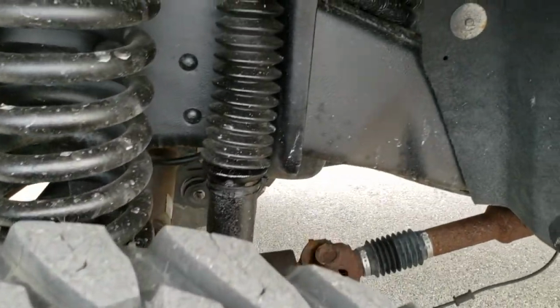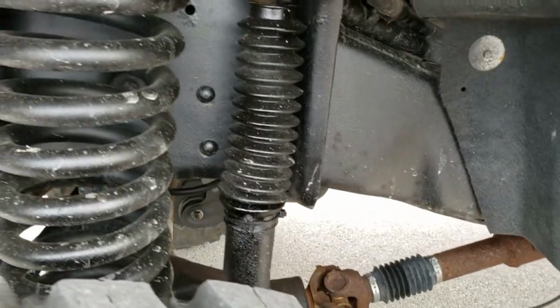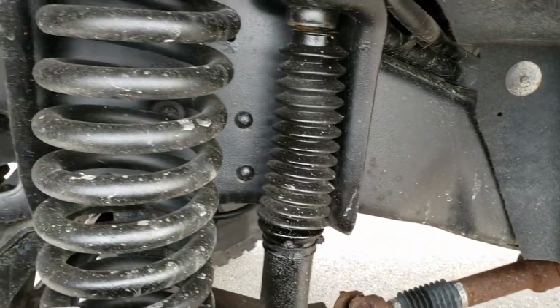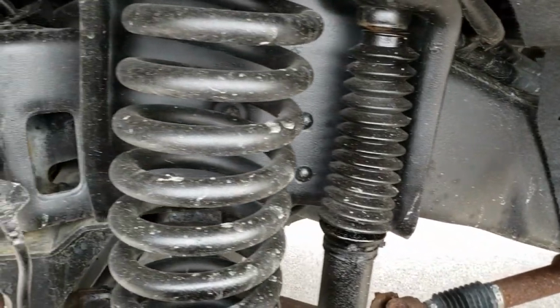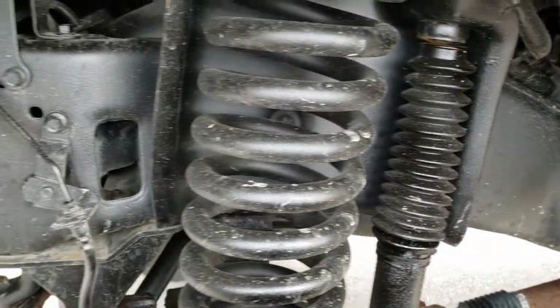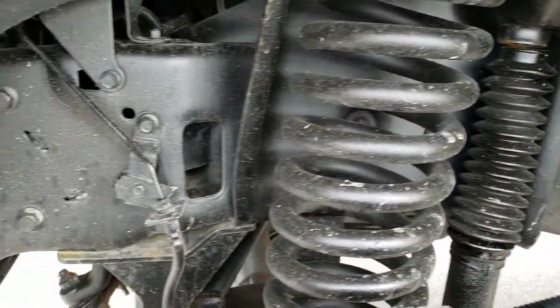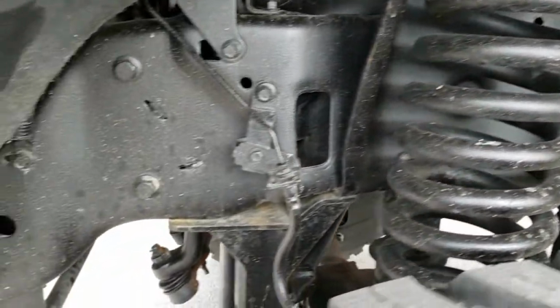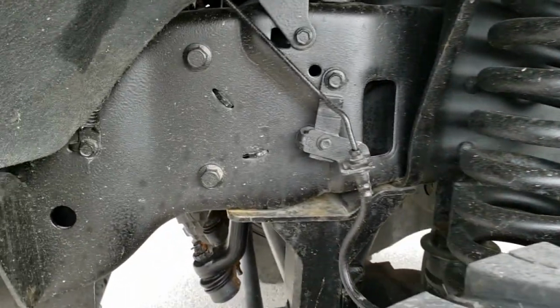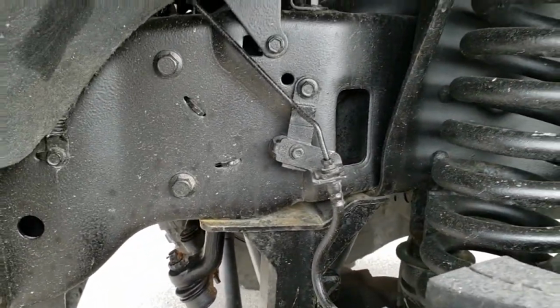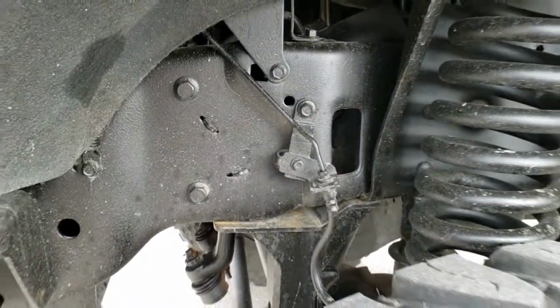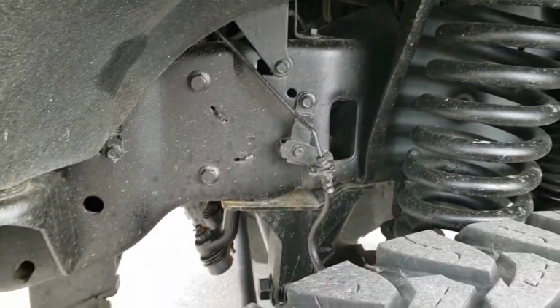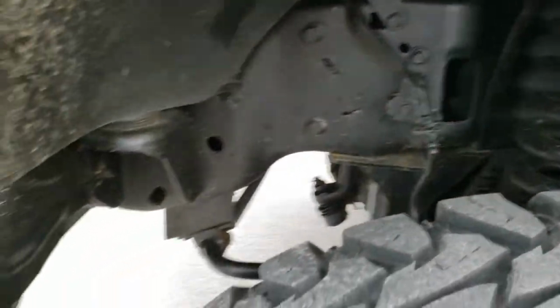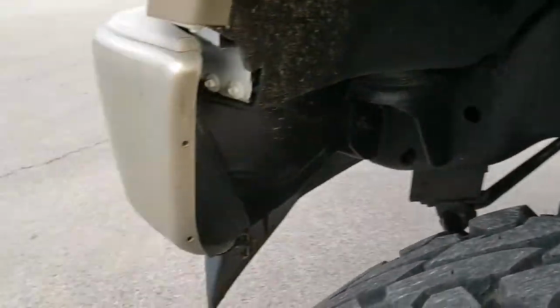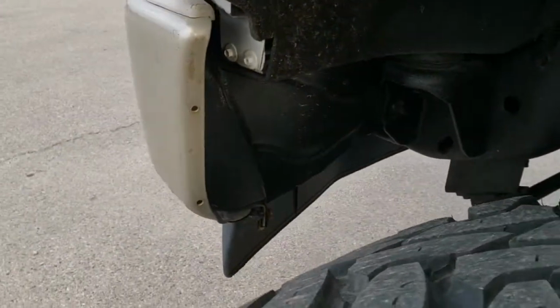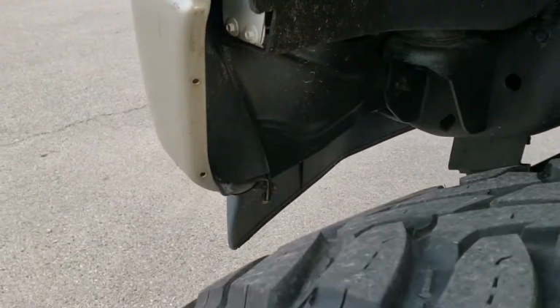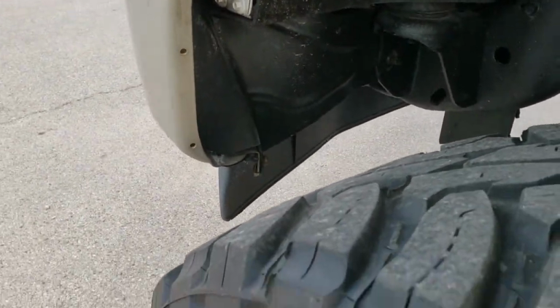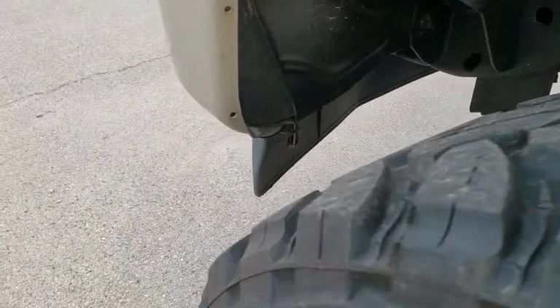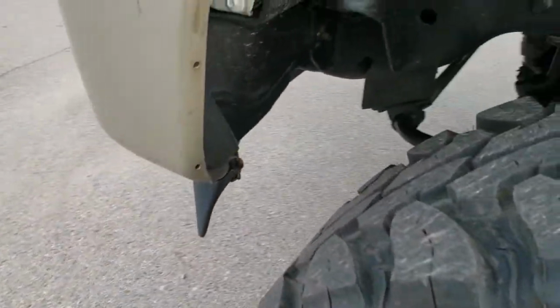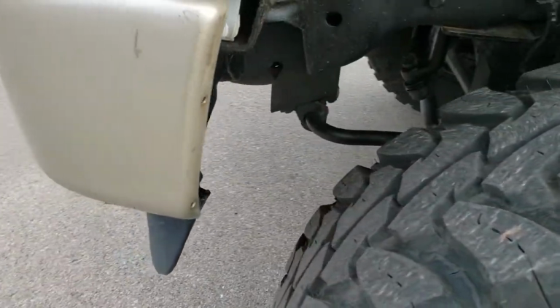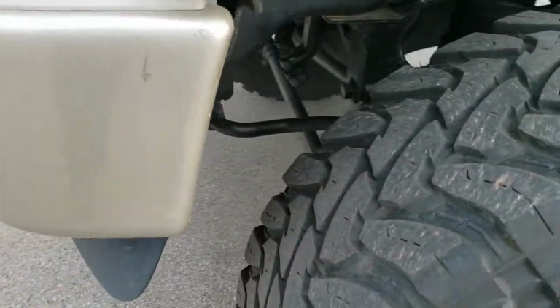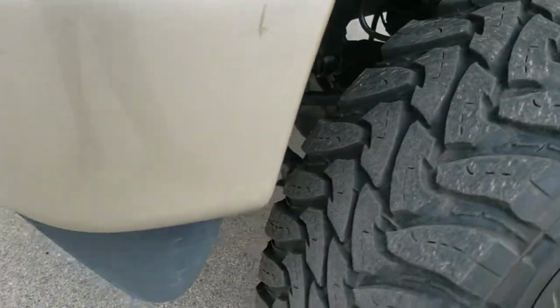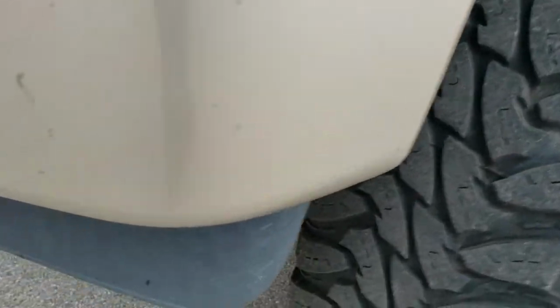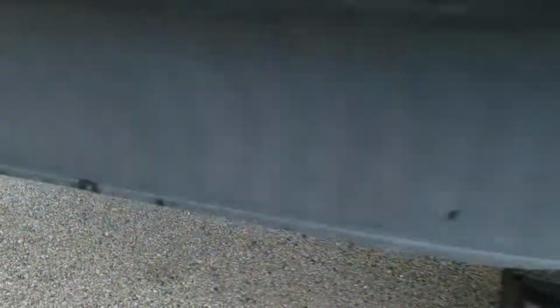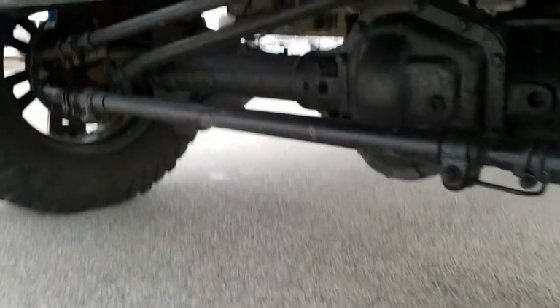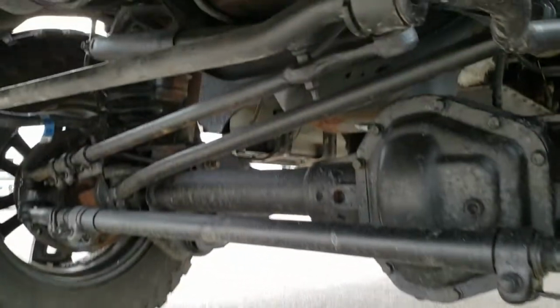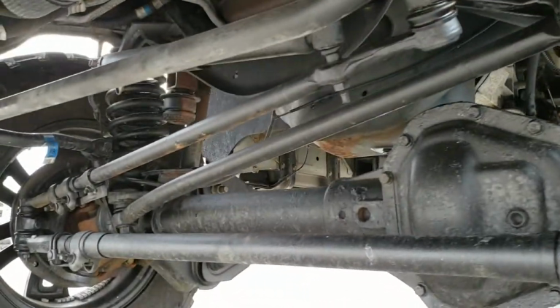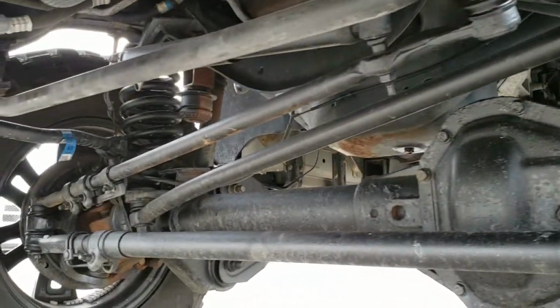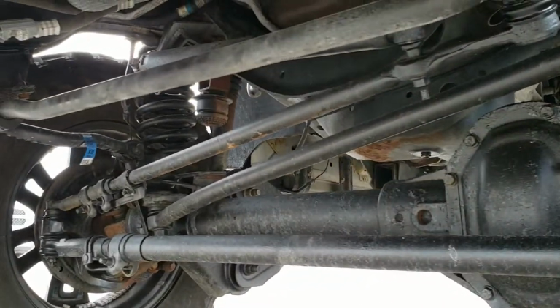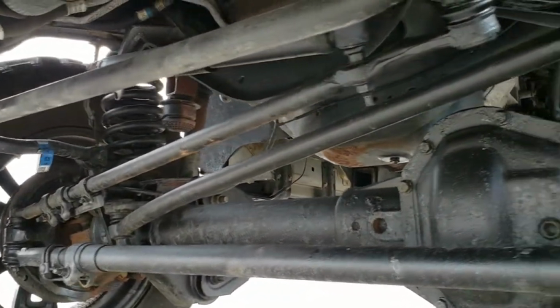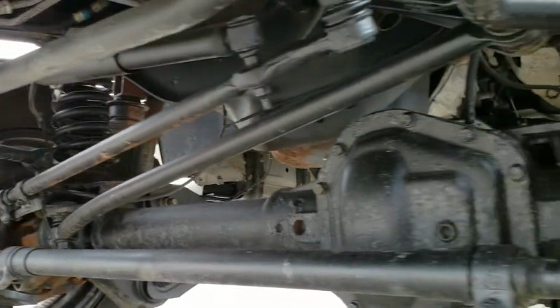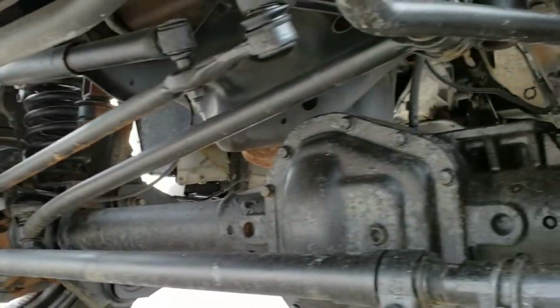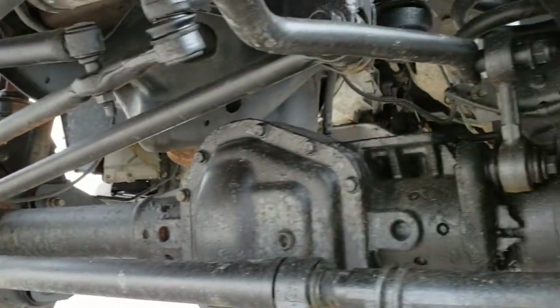Frame and underbody is in really nice condition on this truck. I would imagine it came from down south — maybe not, we'll have to check that. You can see the frame and underbody is very, very clean.